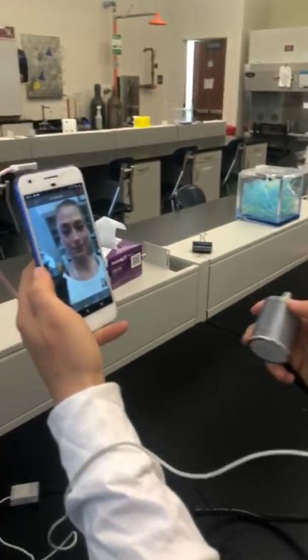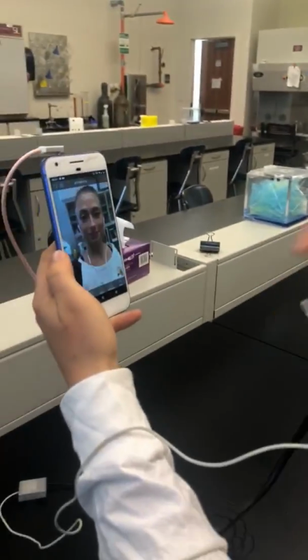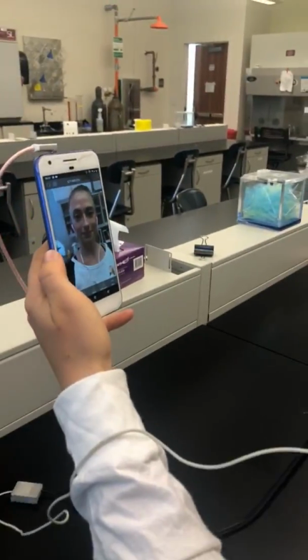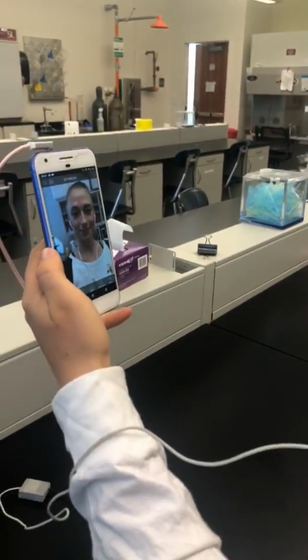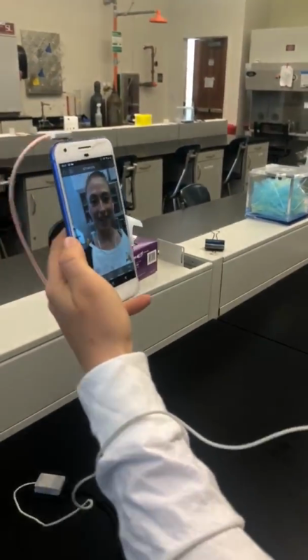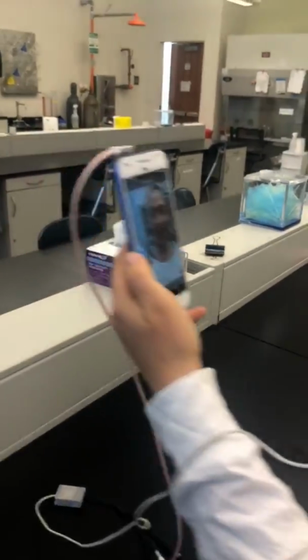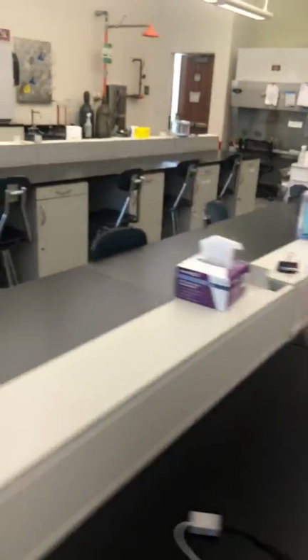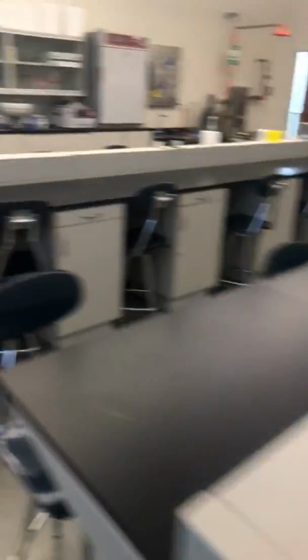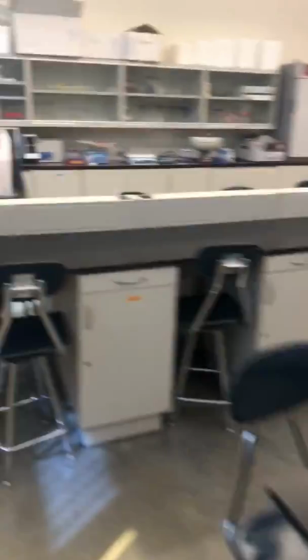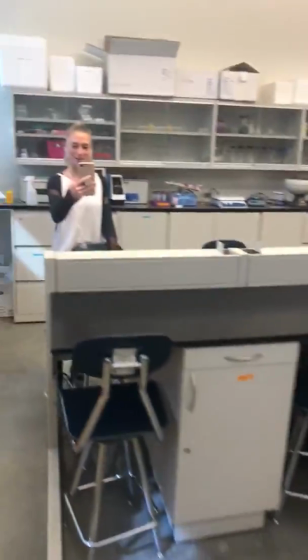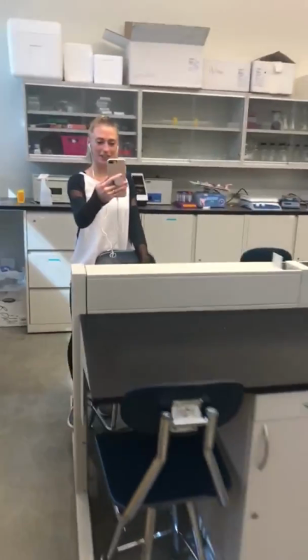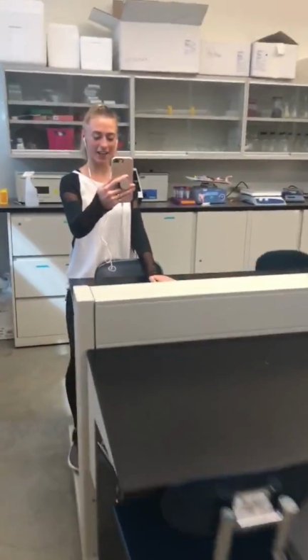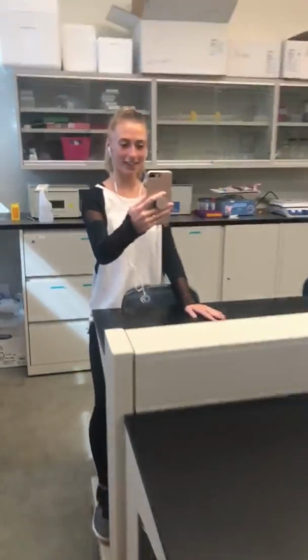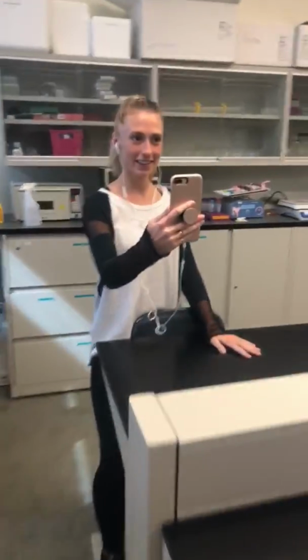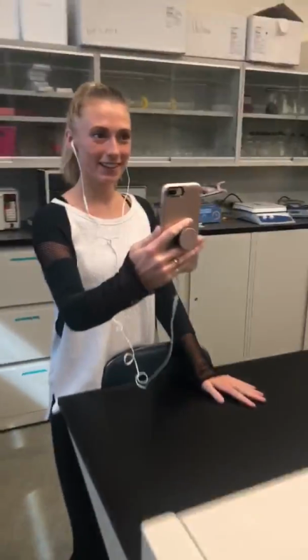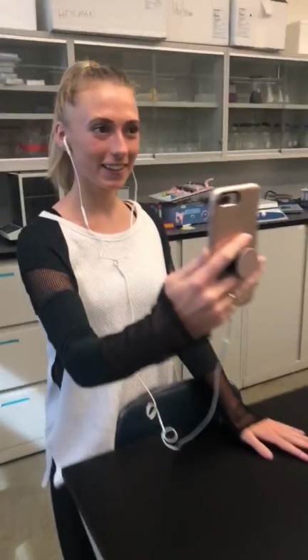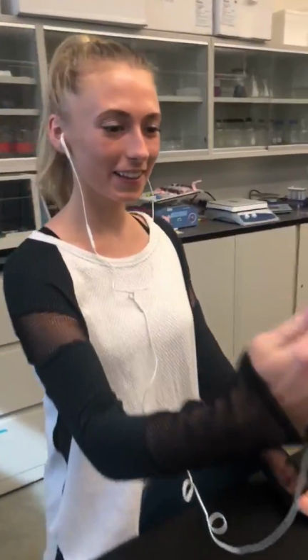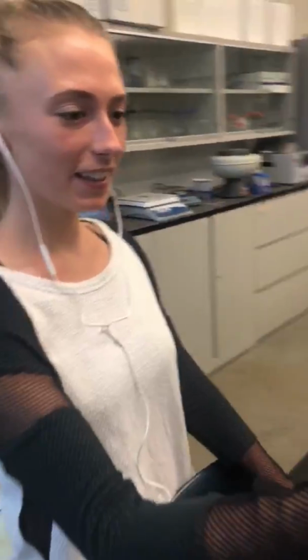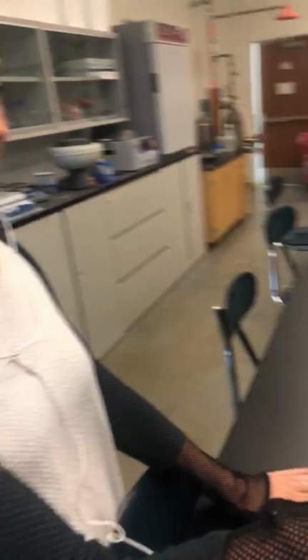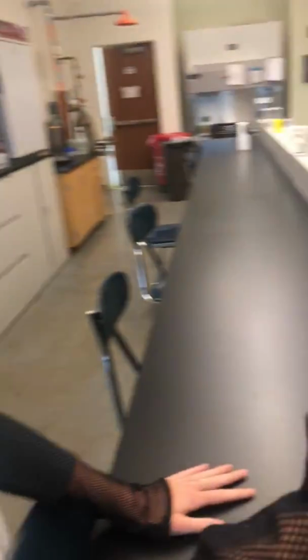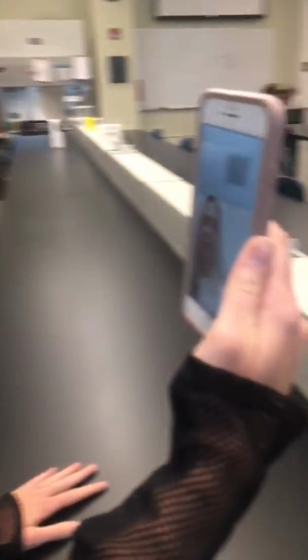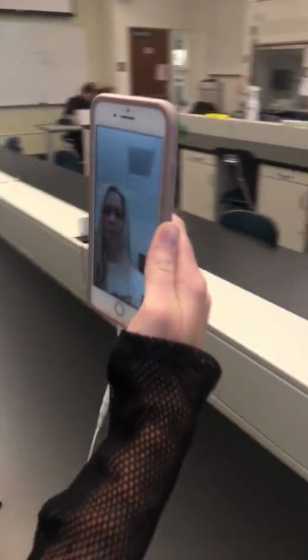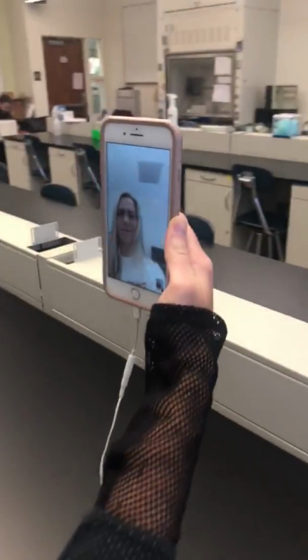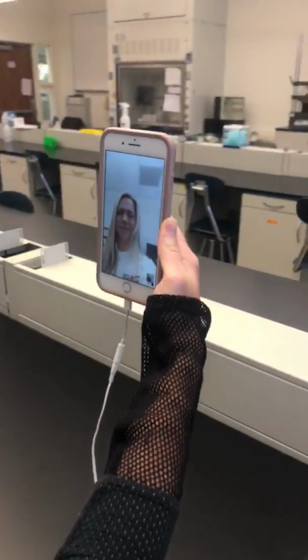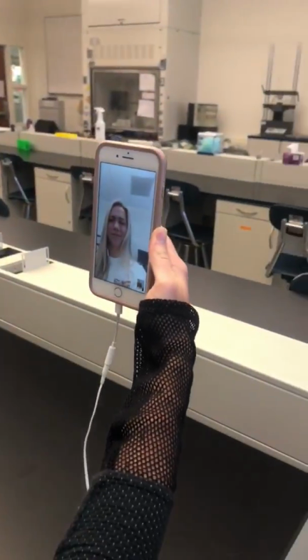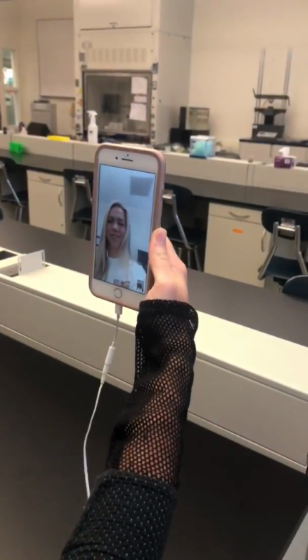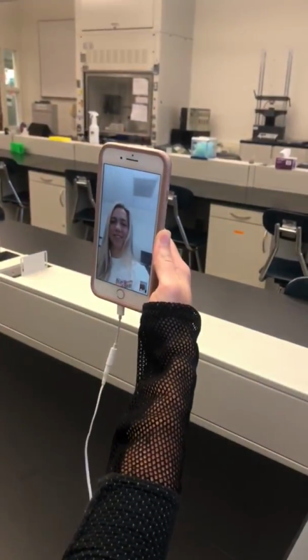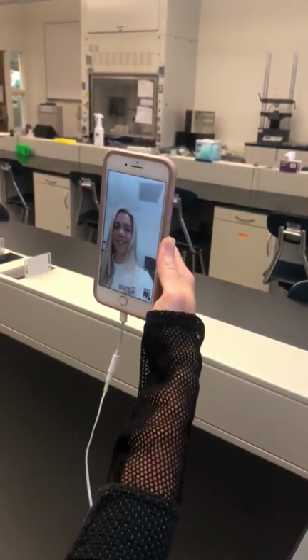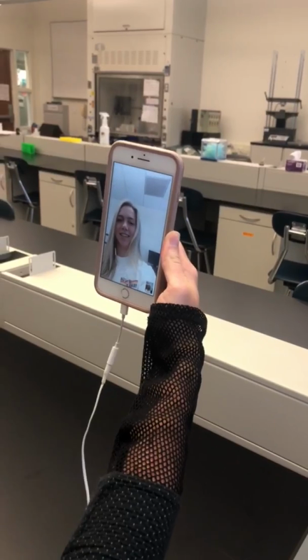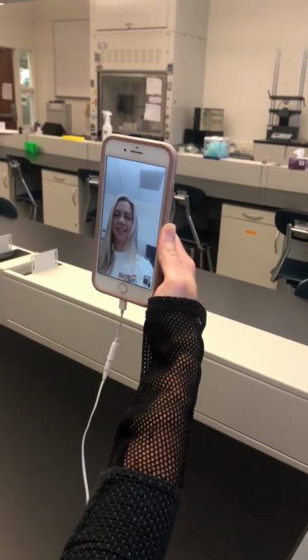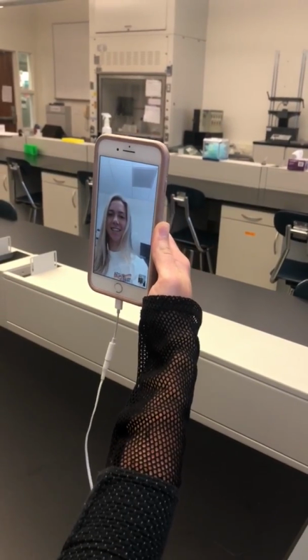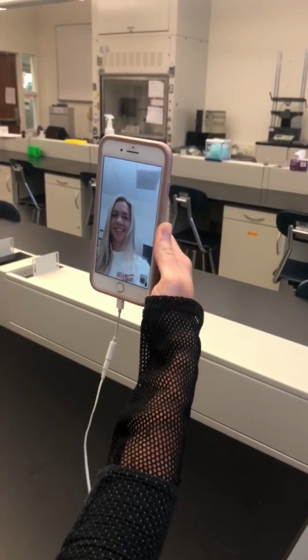Hey doctor! Hey patient! How are you feeling today? I'm not doing so good, I think I might have a cold. Oh, how about you go ahead and use that stethoscope I gave you?